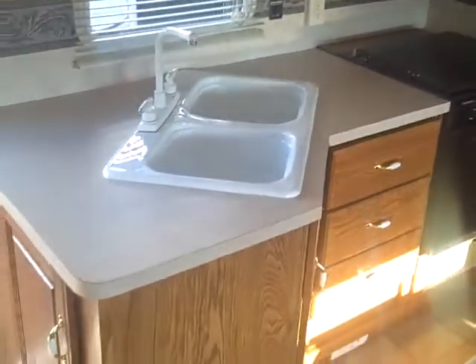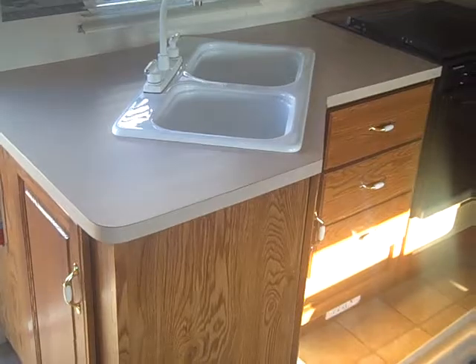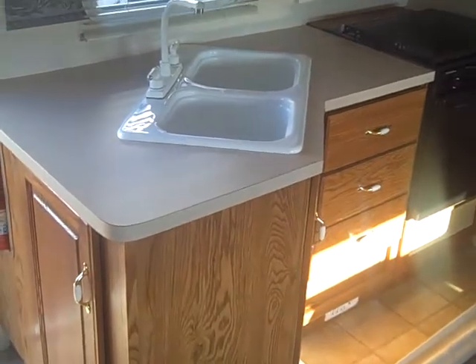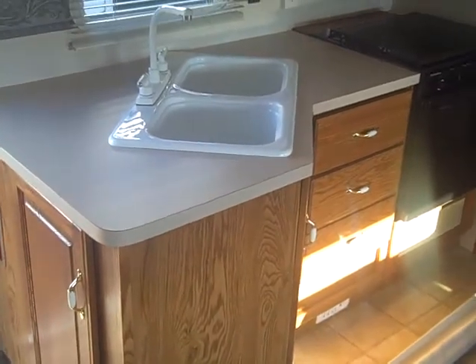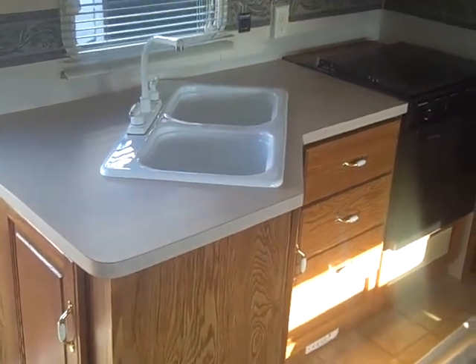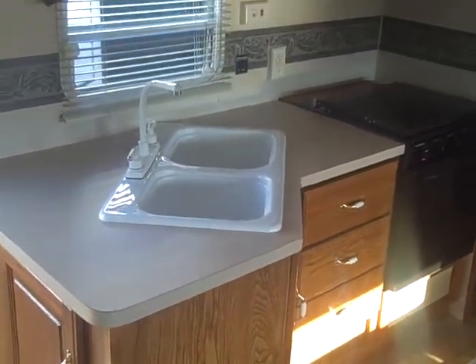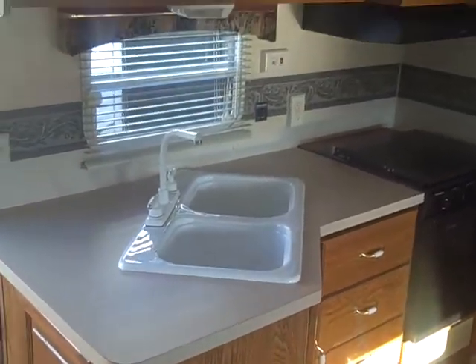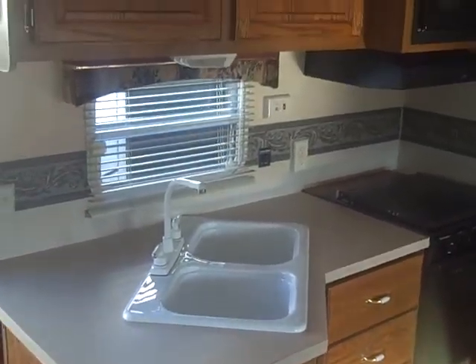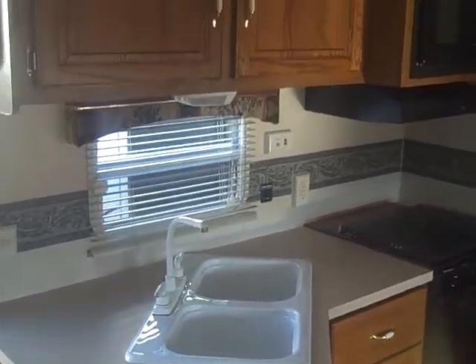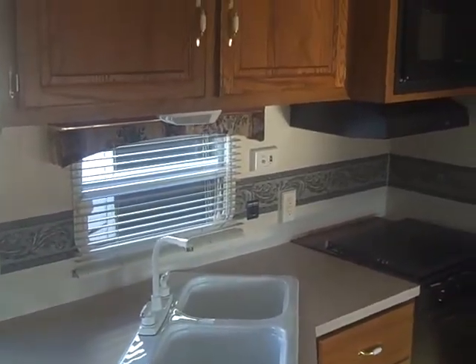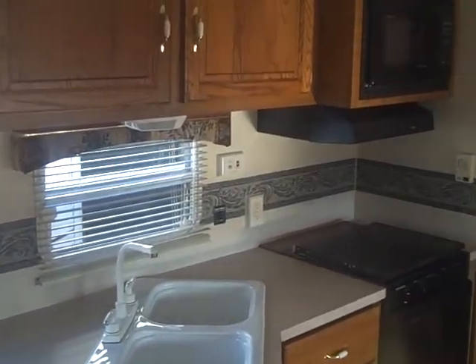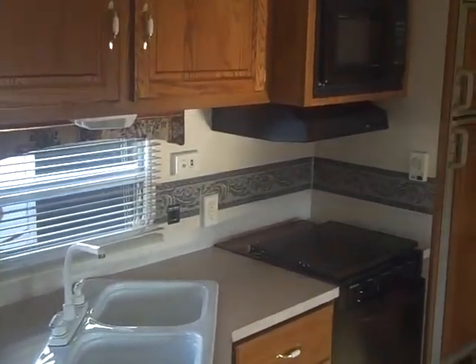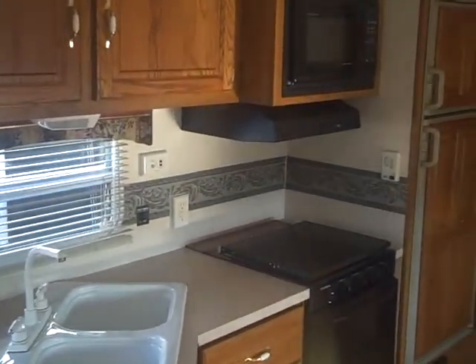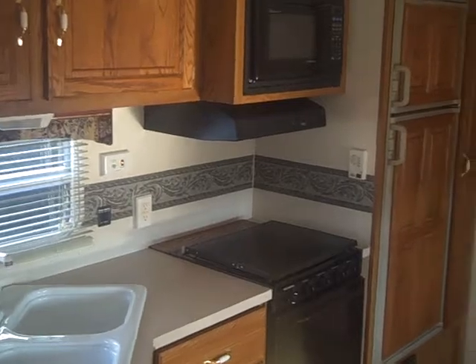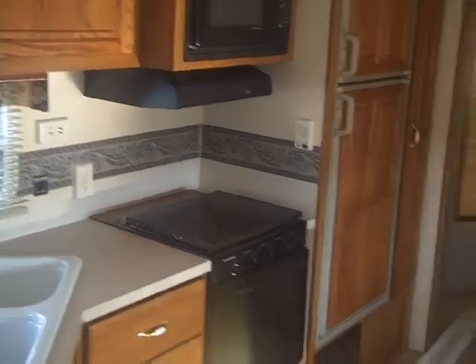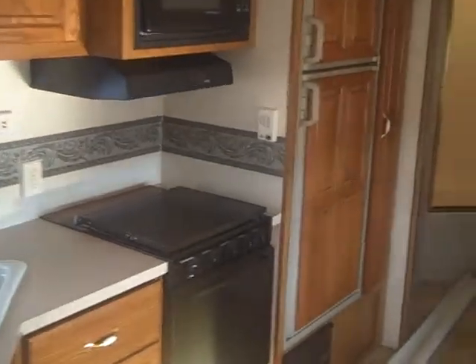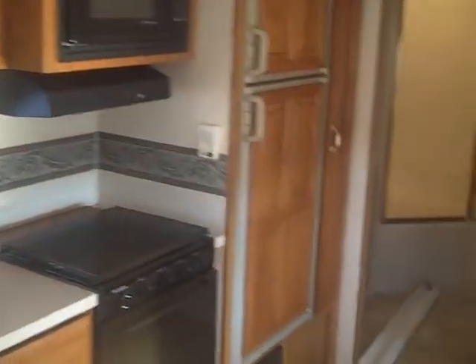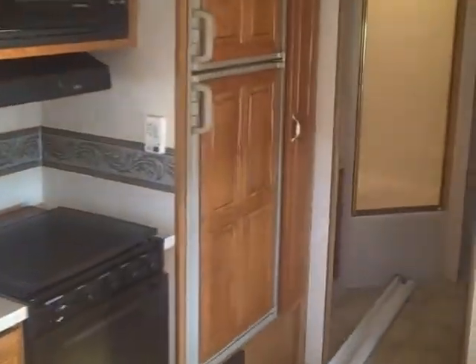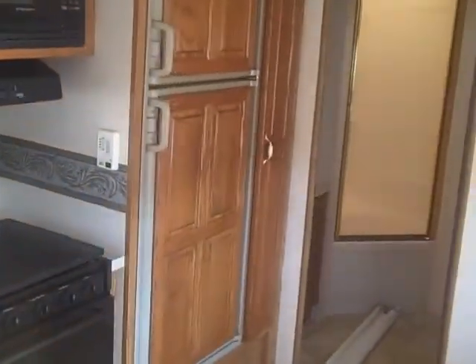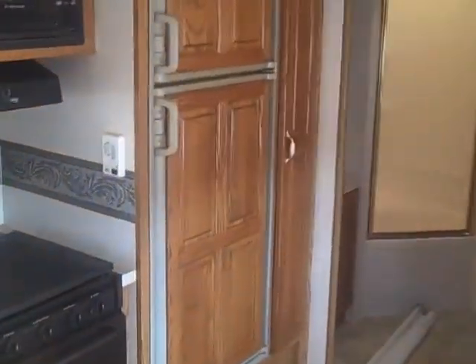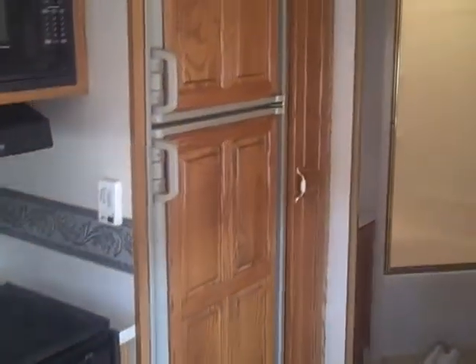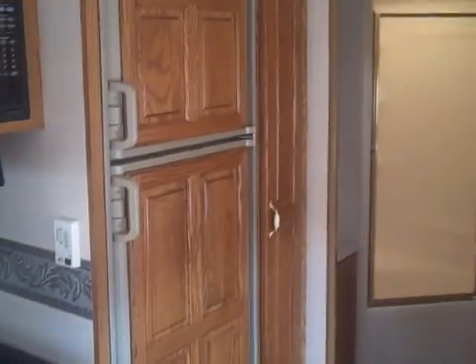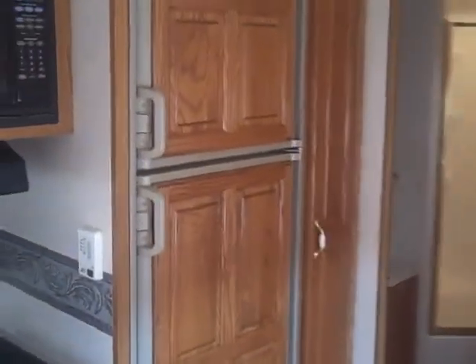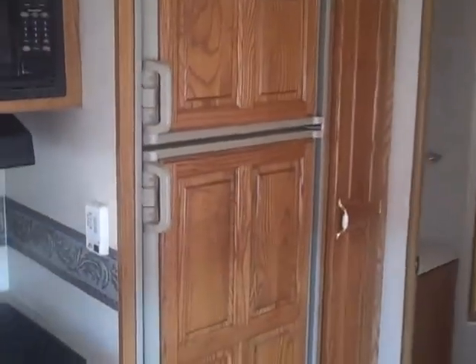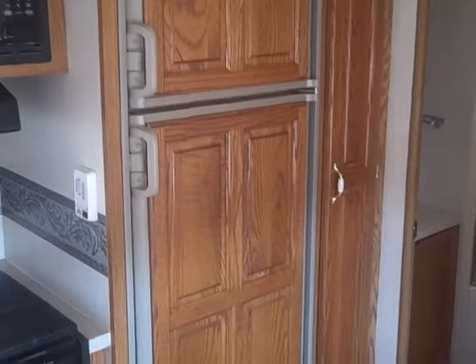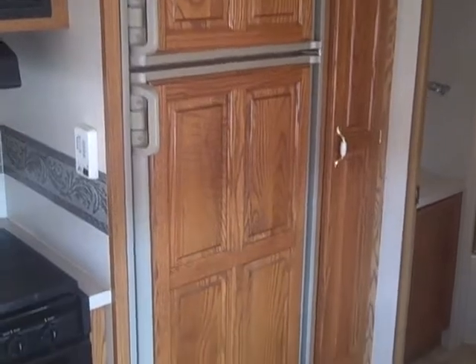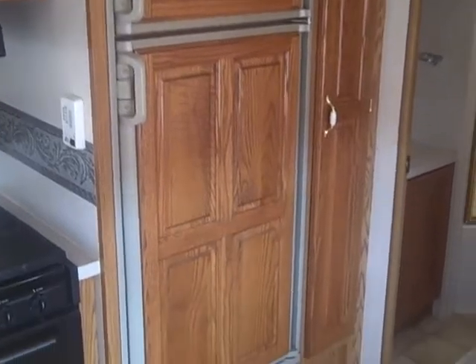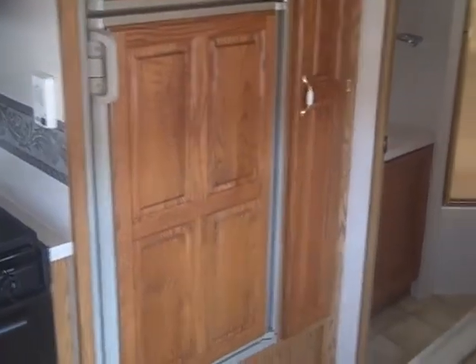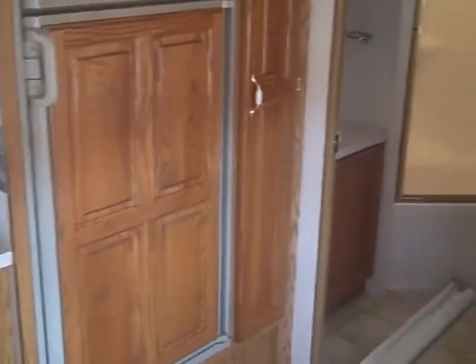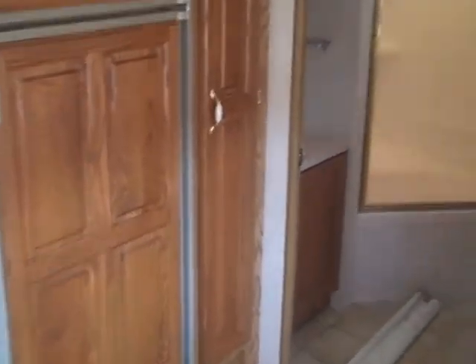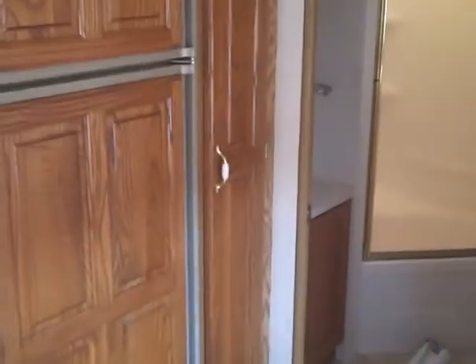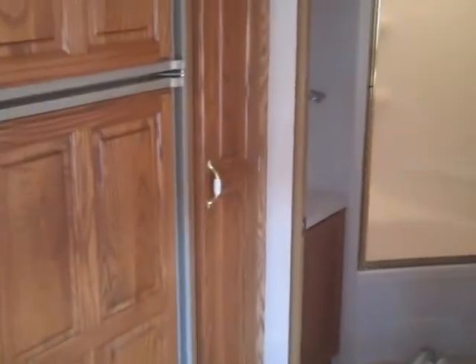A nice kitchen. Everything works just fine. Wood grain panel refrigerator doors. Pantry next to that.